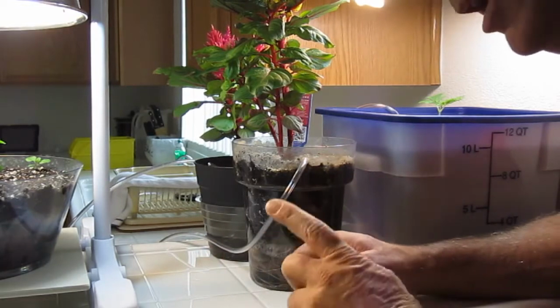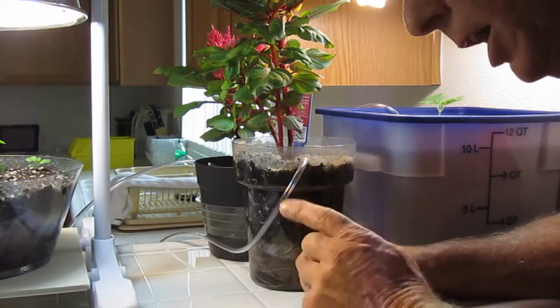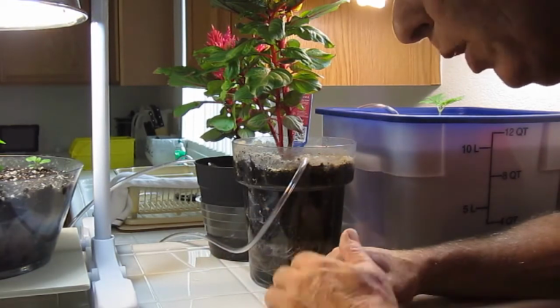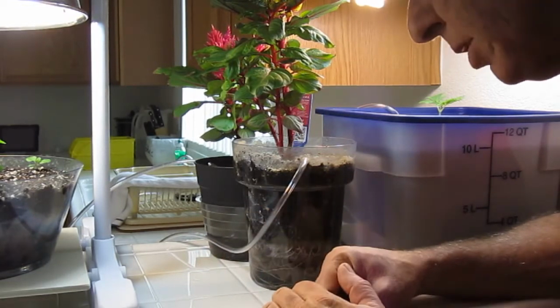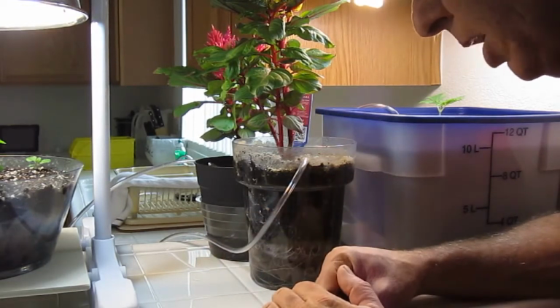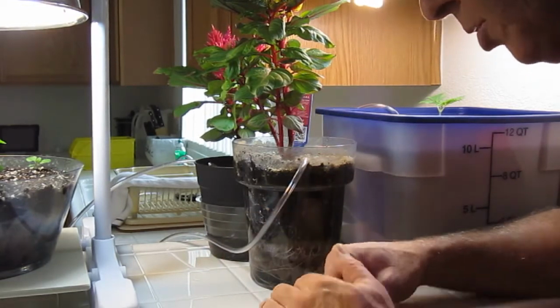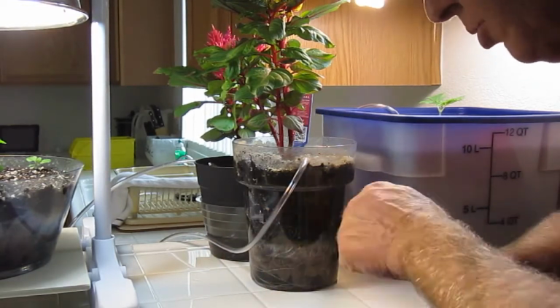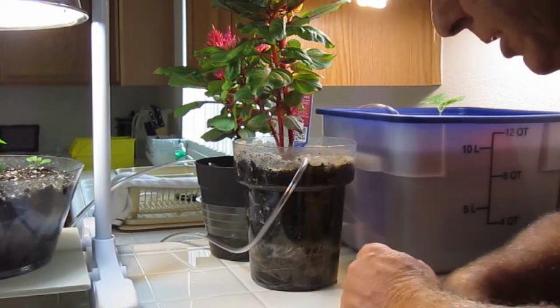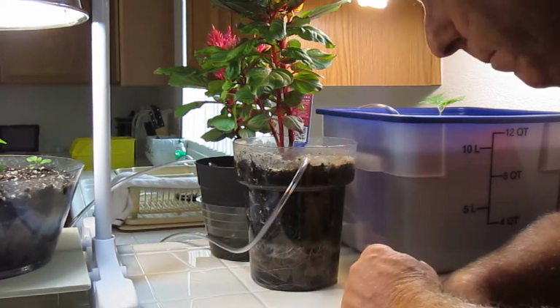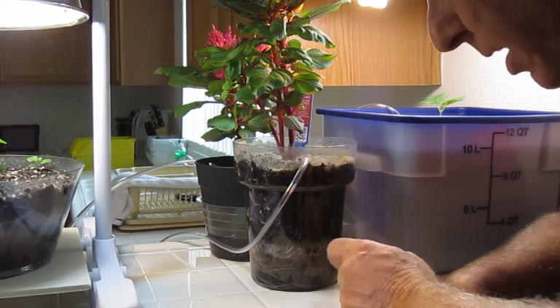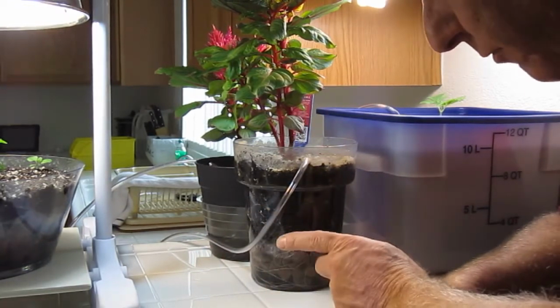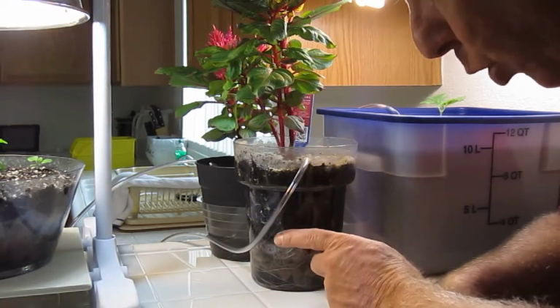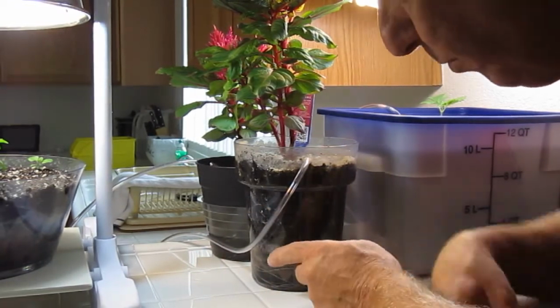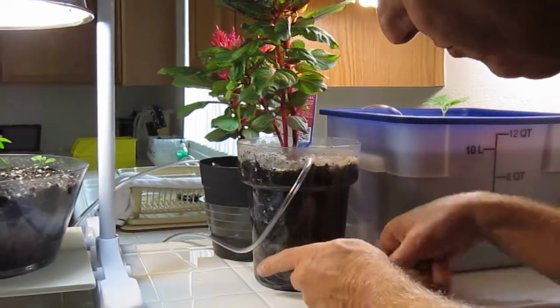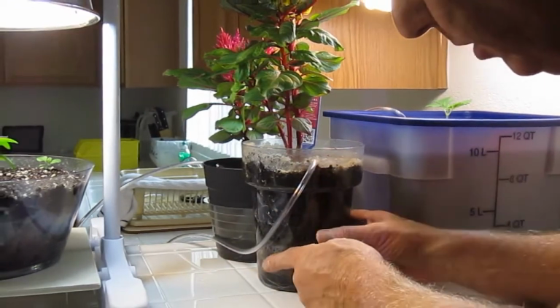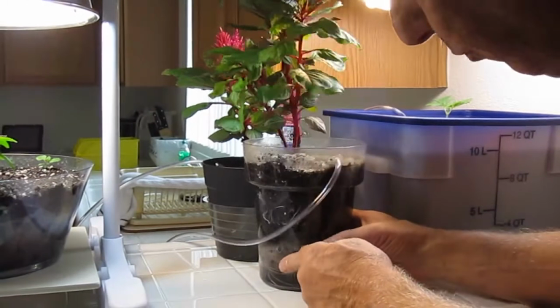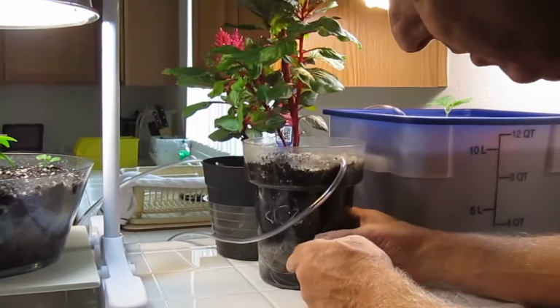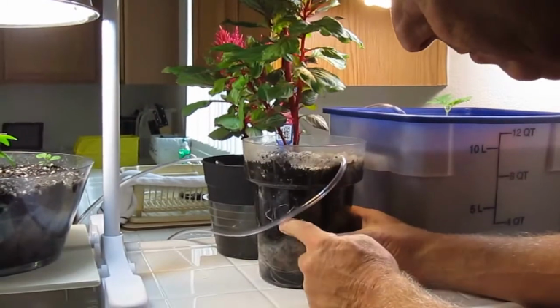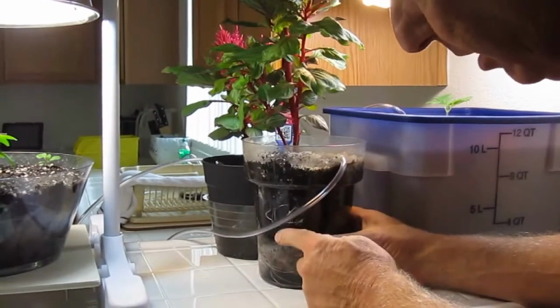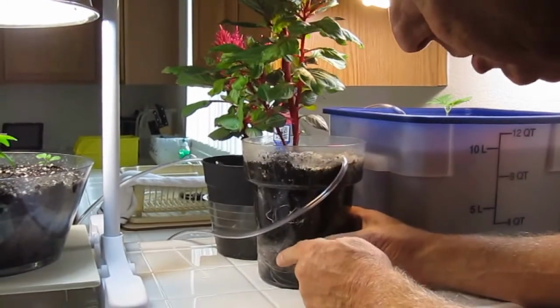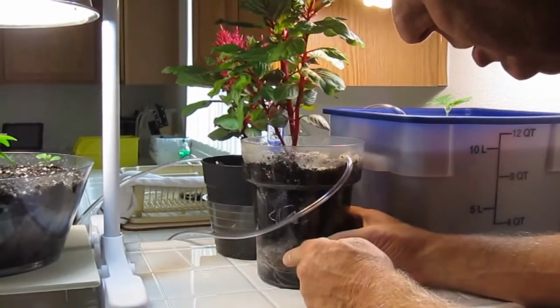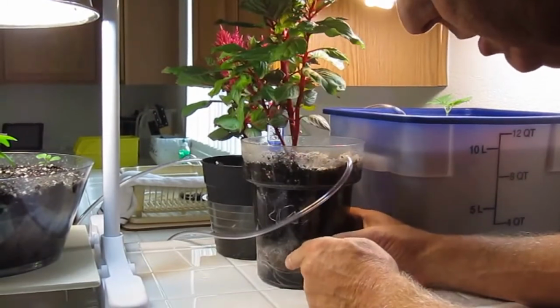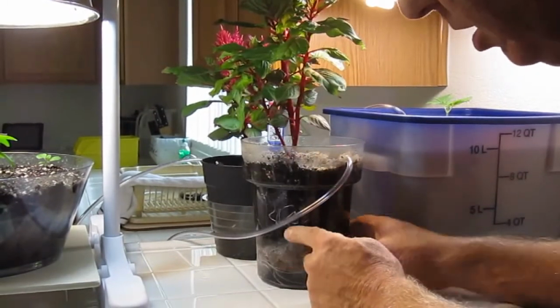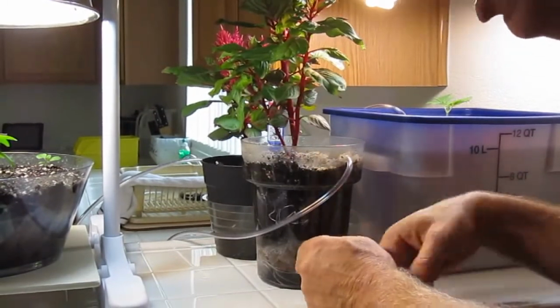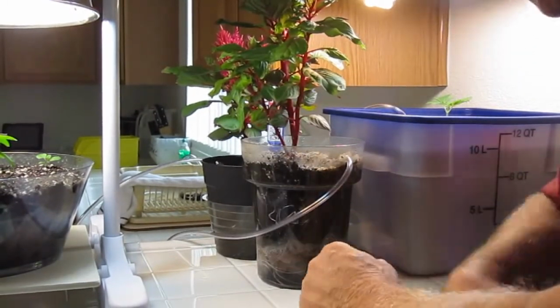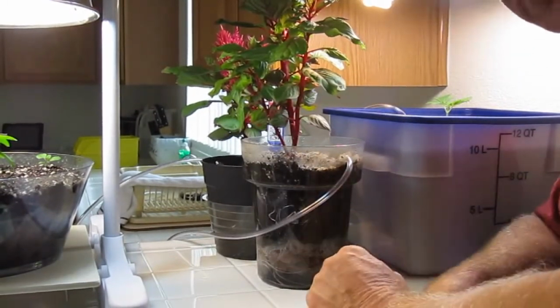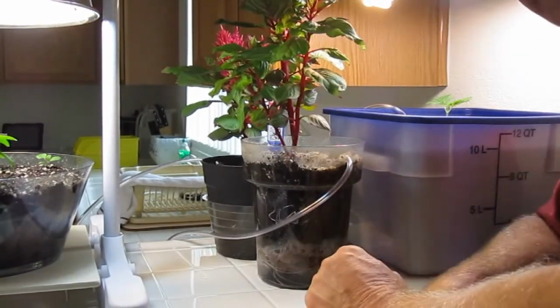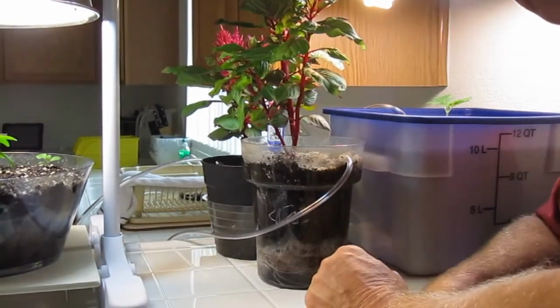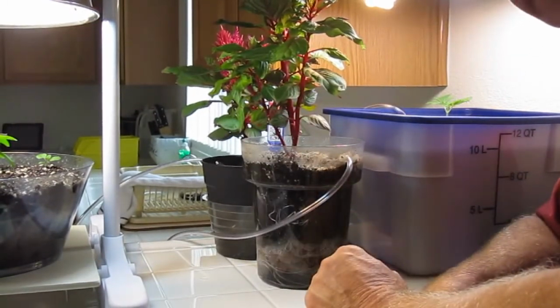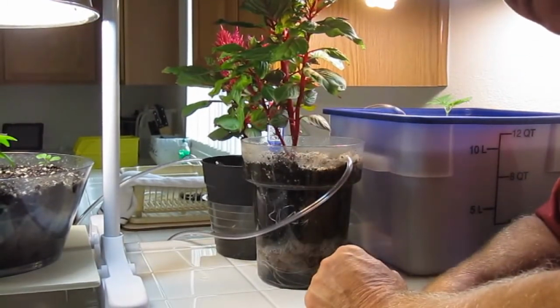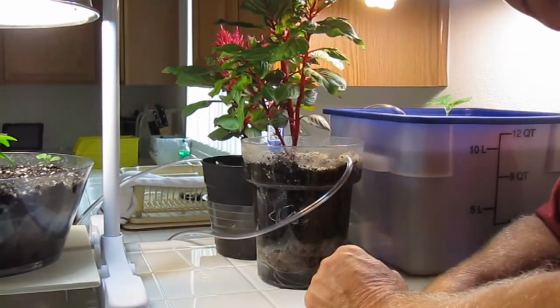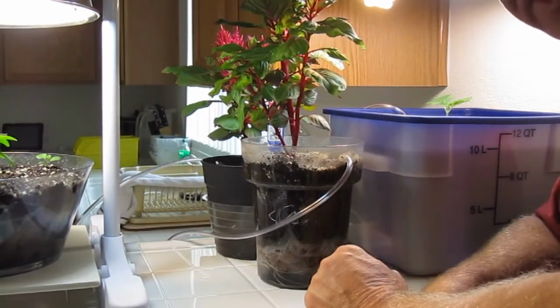Again, I'm Wayne with ModularHydro.com. For more informative videos such as this, go to ModularHydro.com. Thank you.